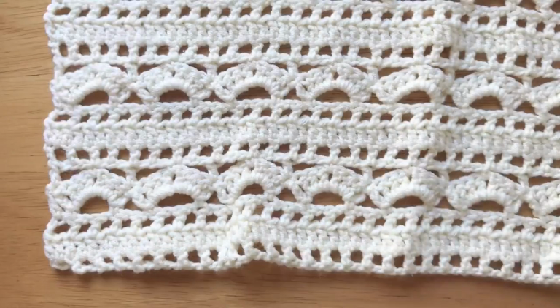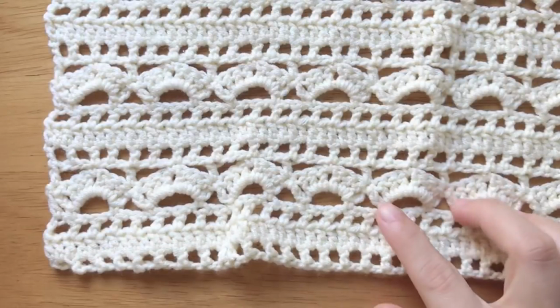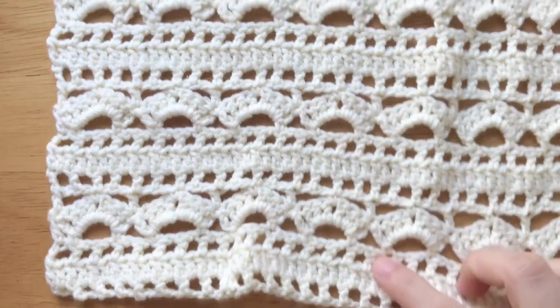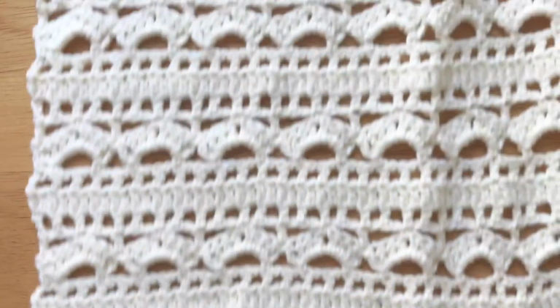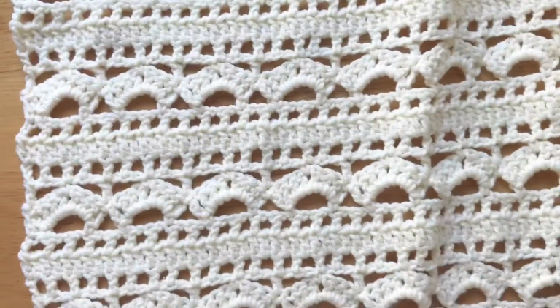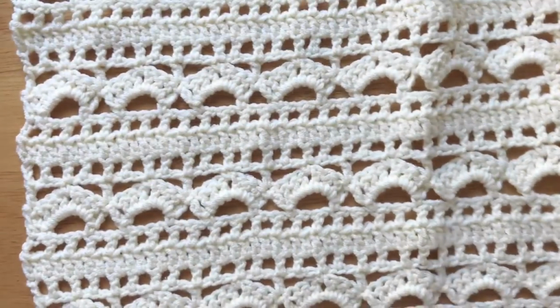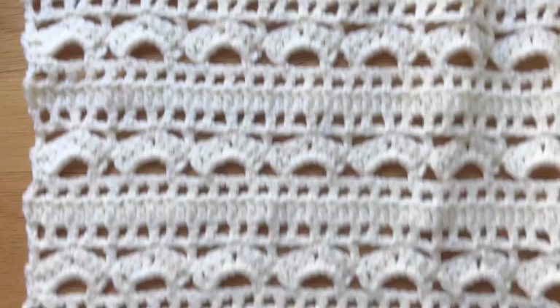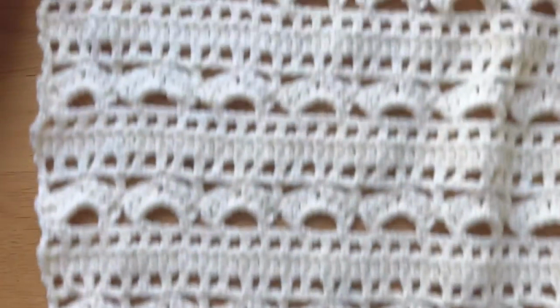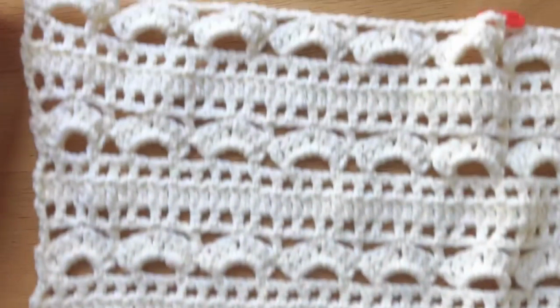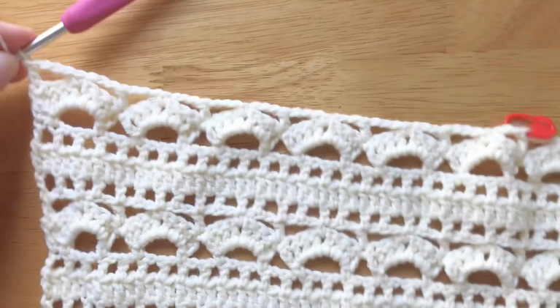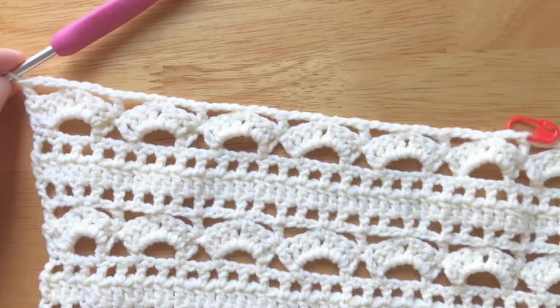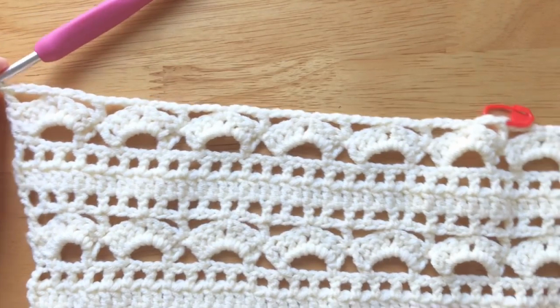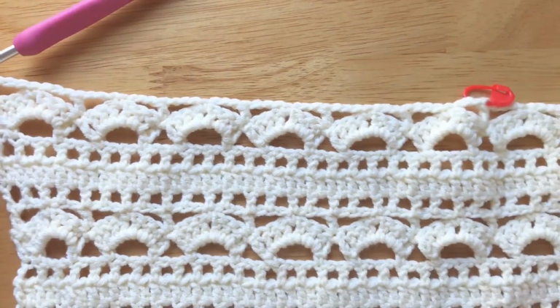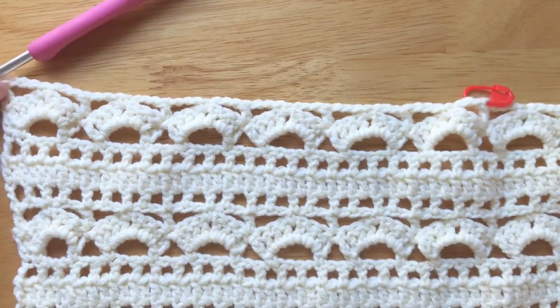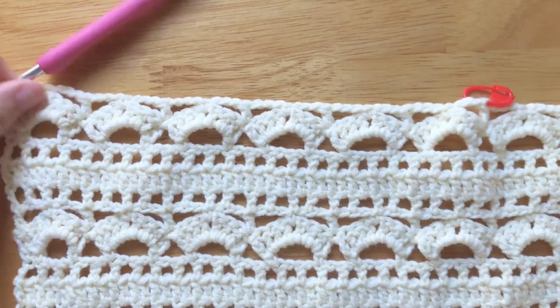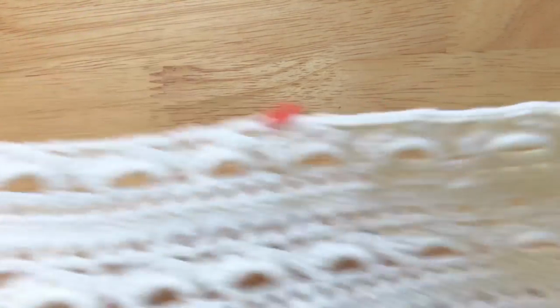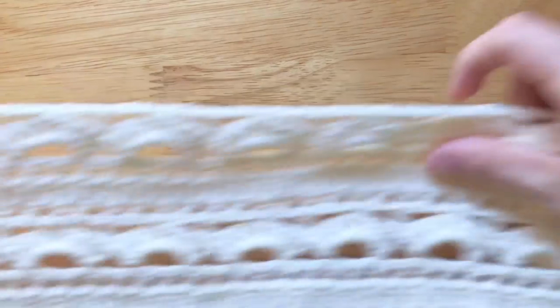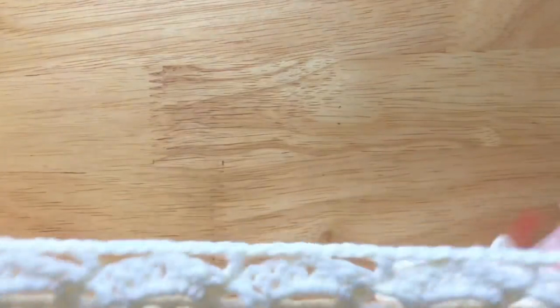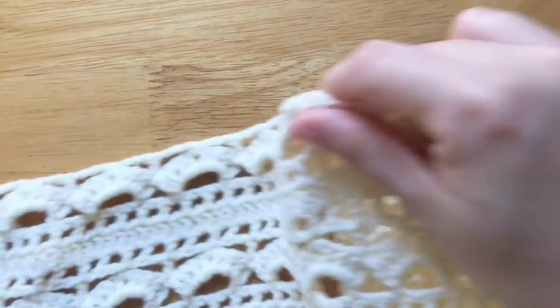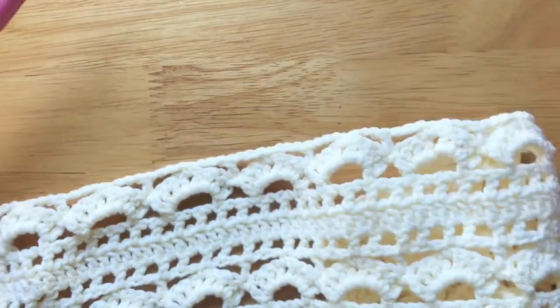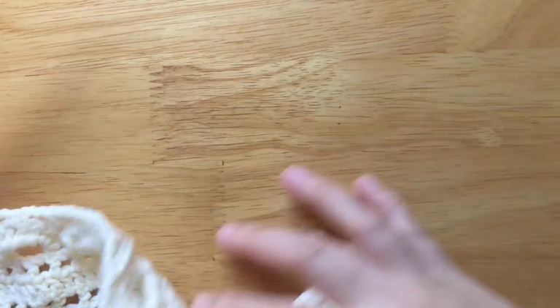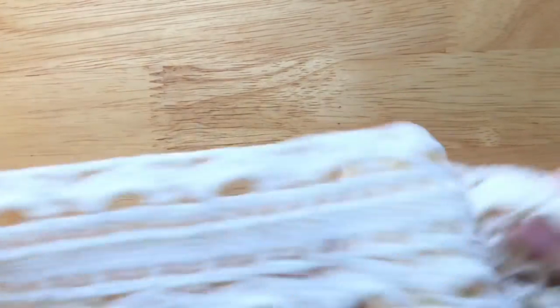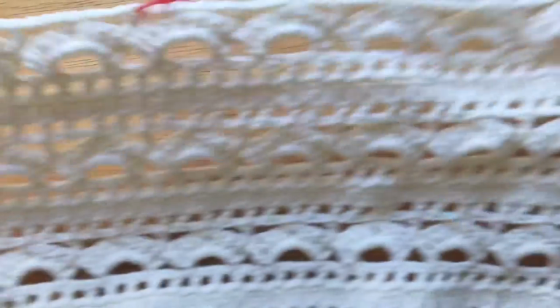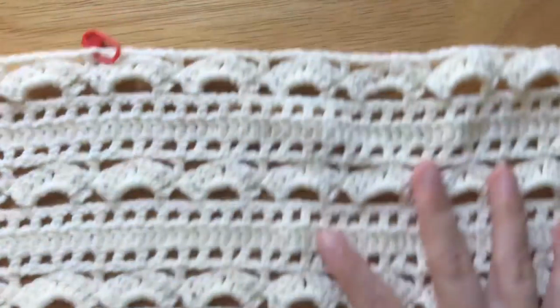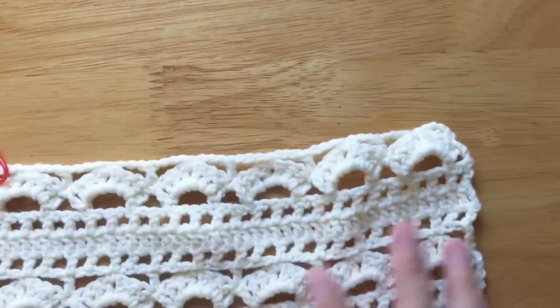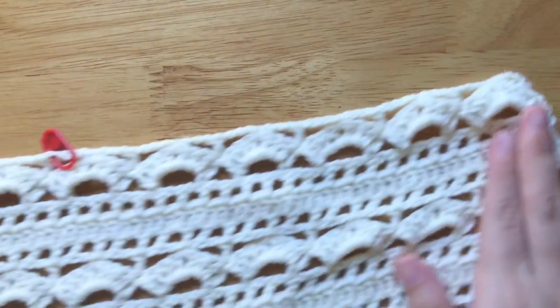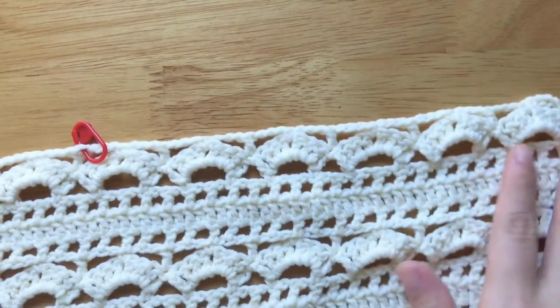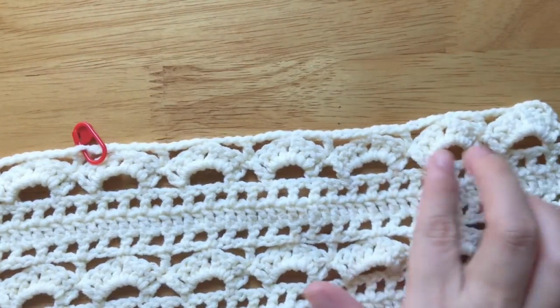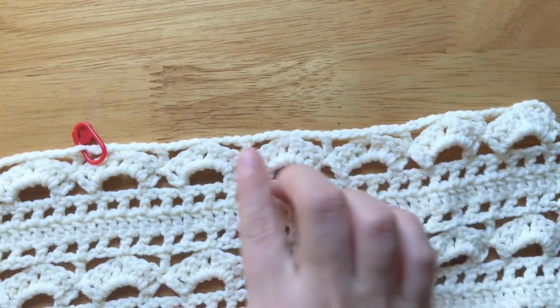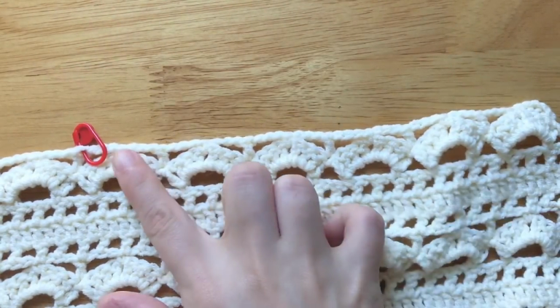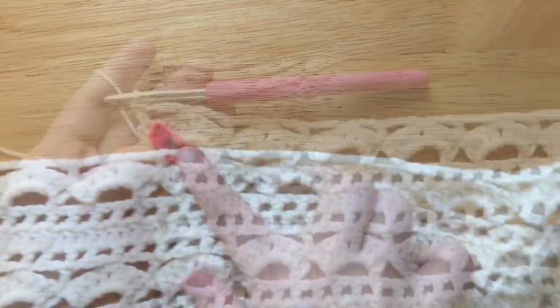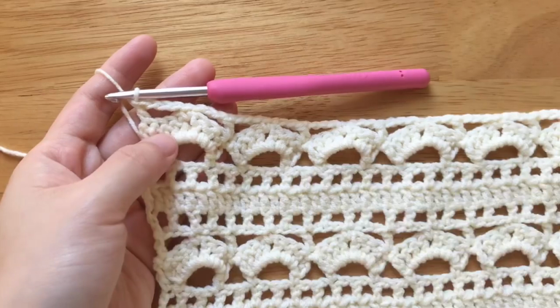Place the first stitch marker at the 7th double crochet and the second stitch marker at the 20th double crochet from the hook. Do not fasten off — we are going to crochet the right front panel.